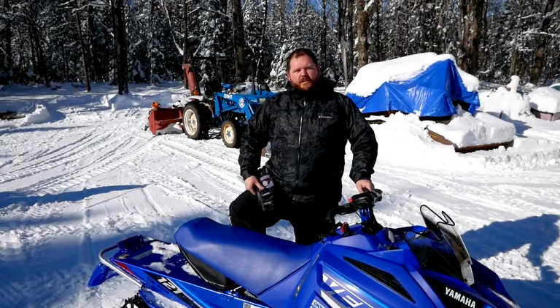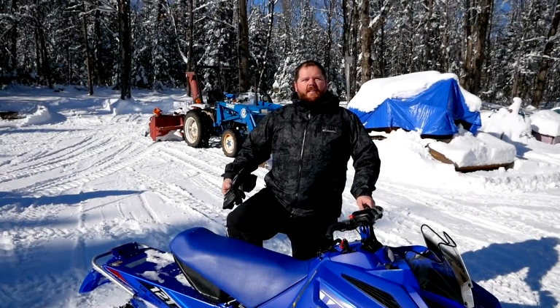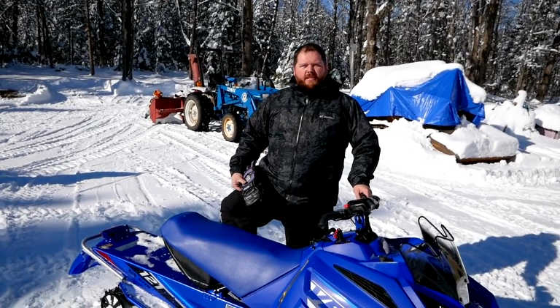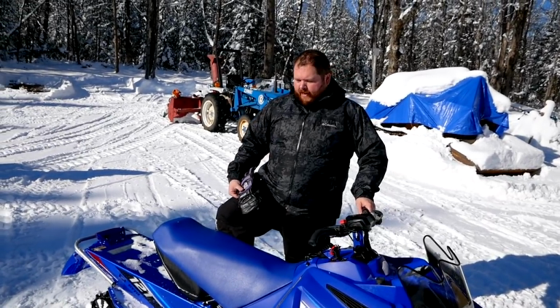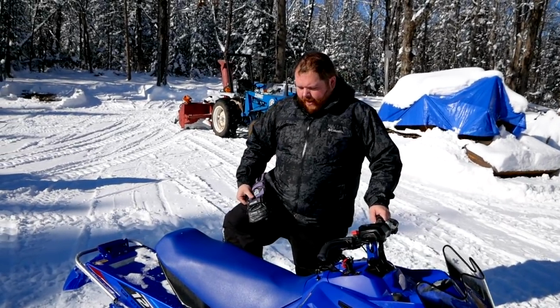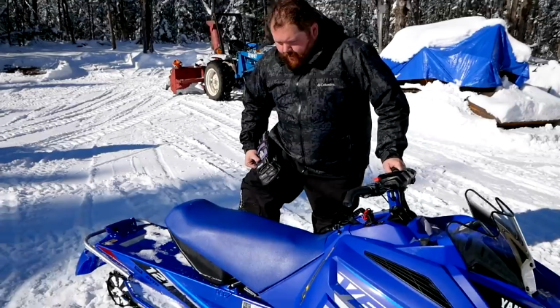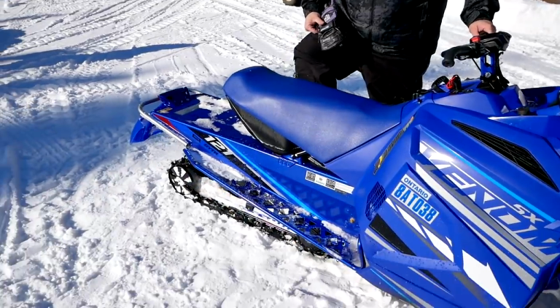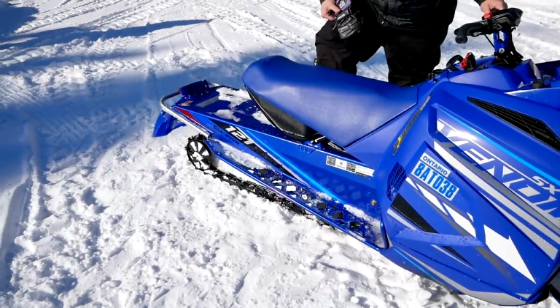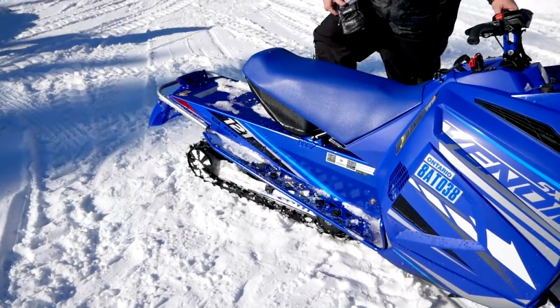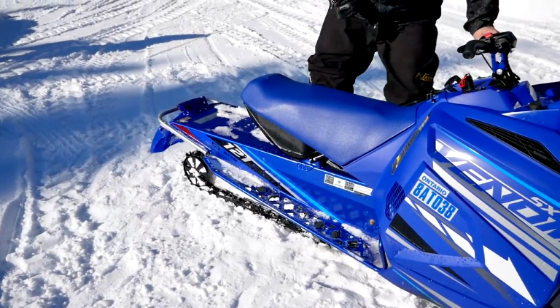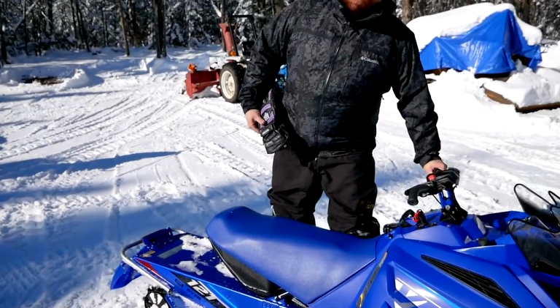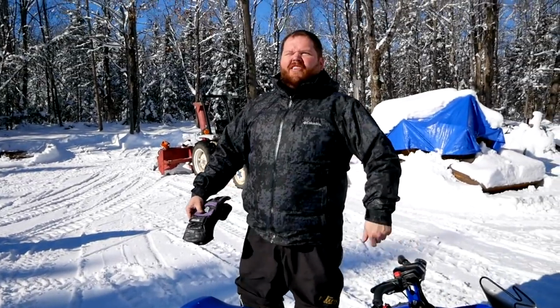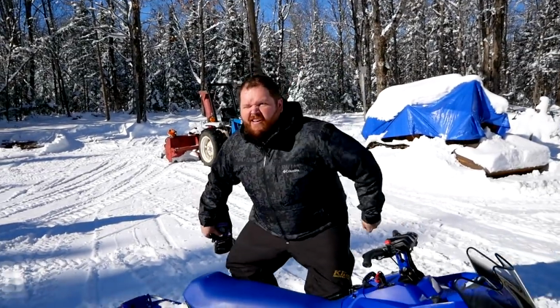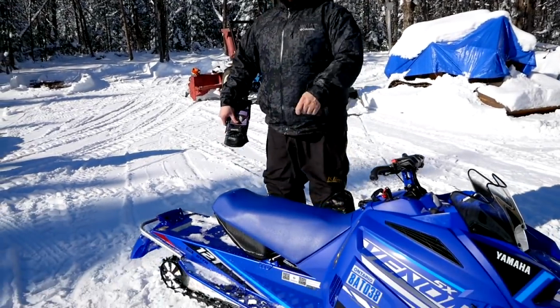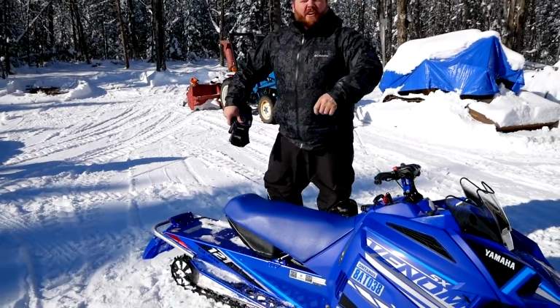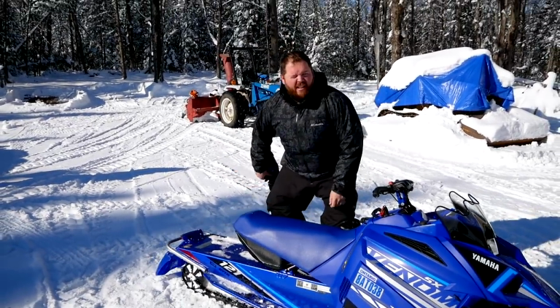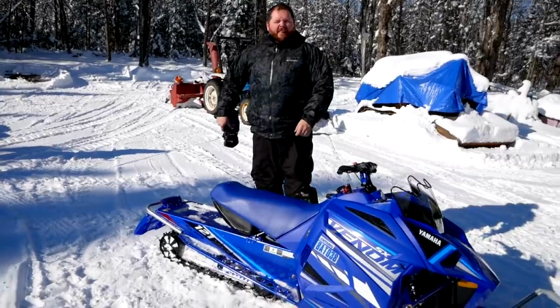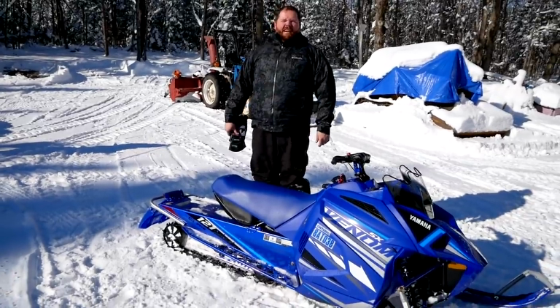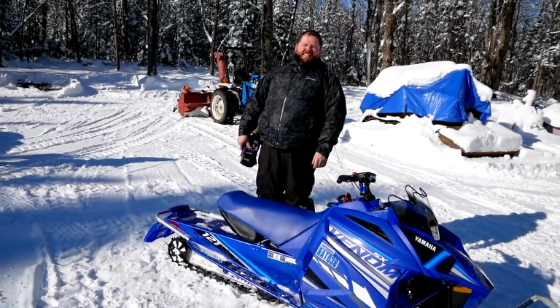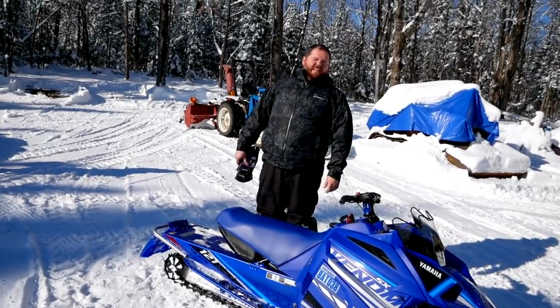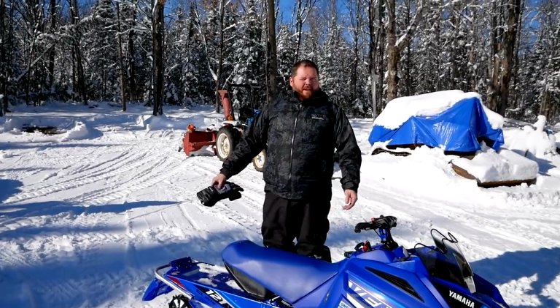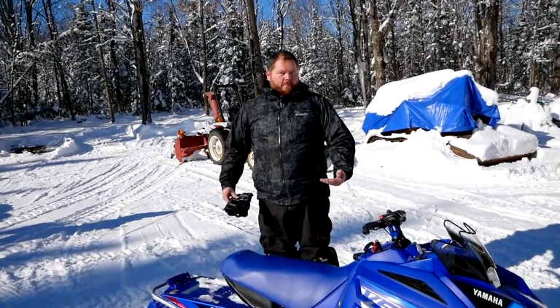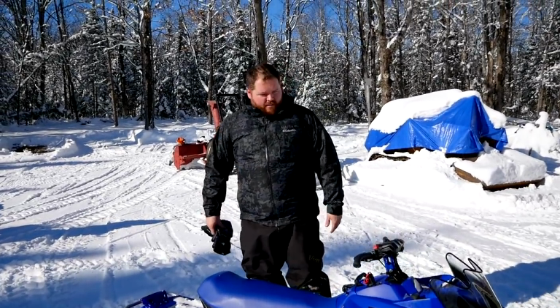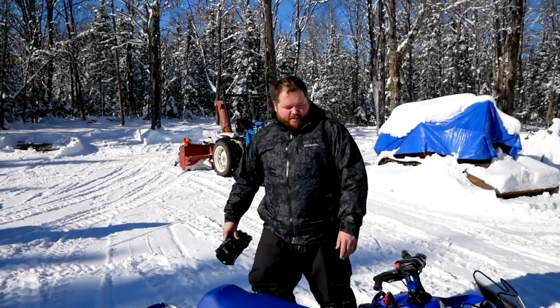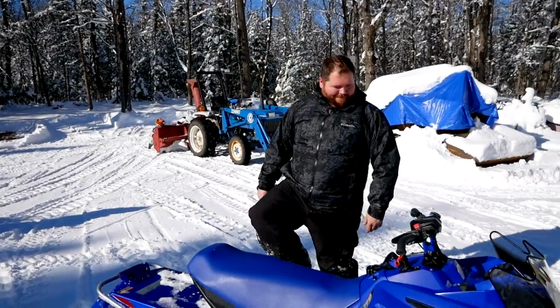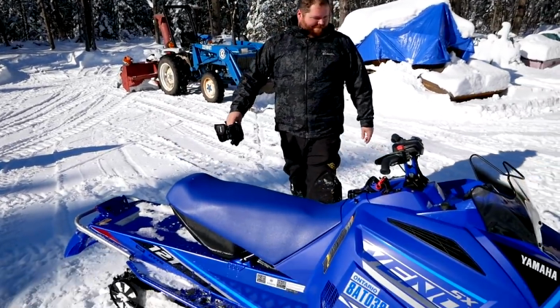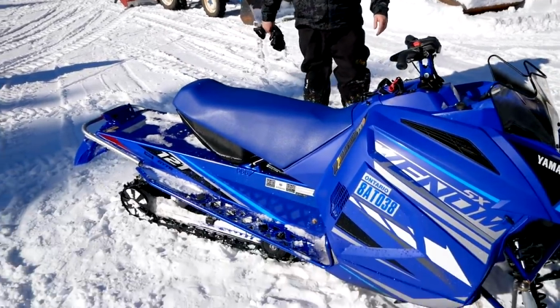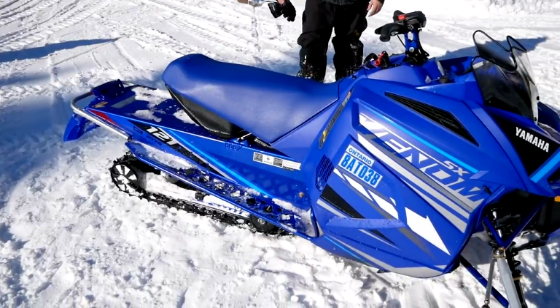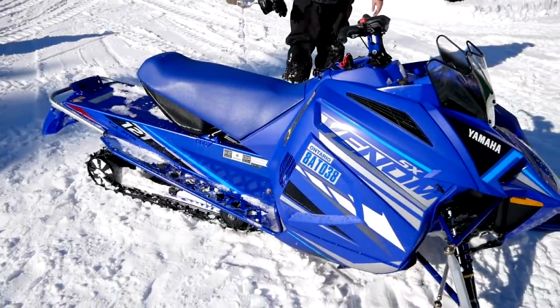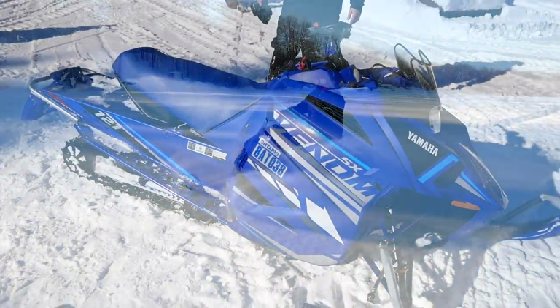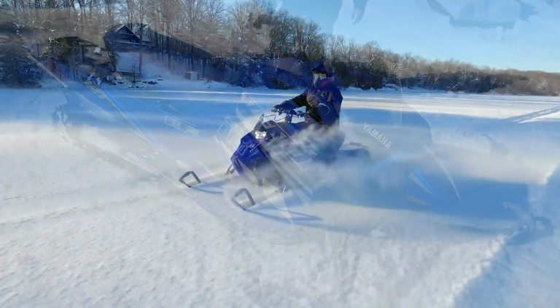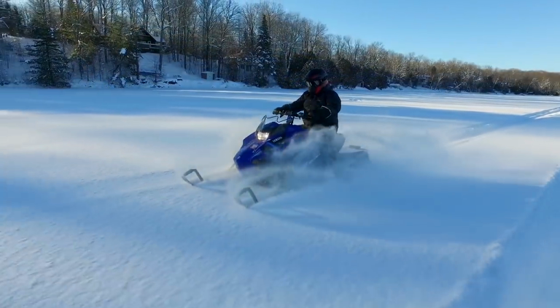We cranked it up to the stiffest setting and now I can't bottom it out with one foot anymore — you've really got to try now. This sled is not made for me, but I'm still curious to see how it is at its stiffest. Should be better — let's go riding.